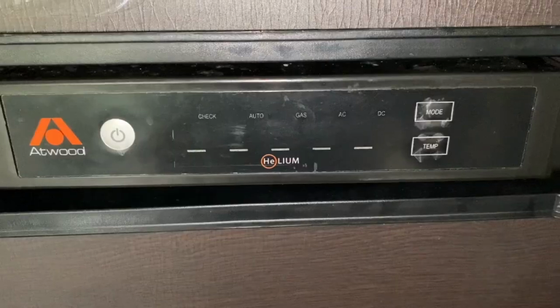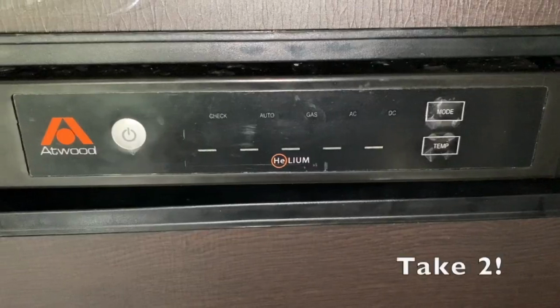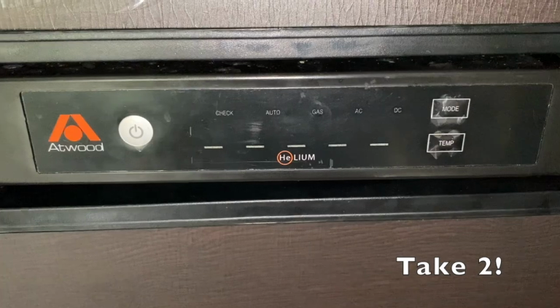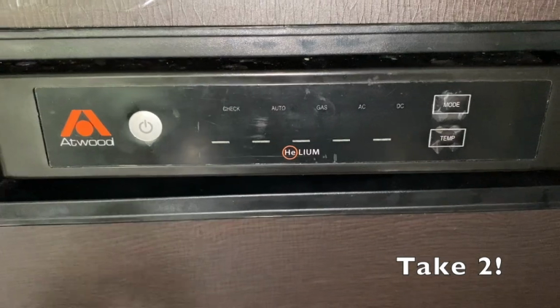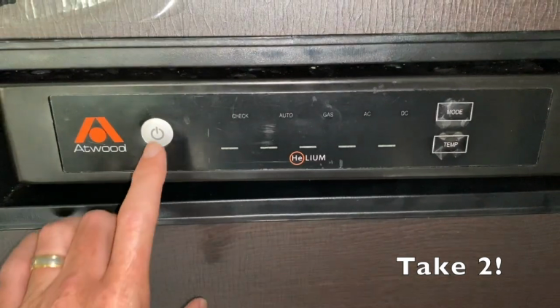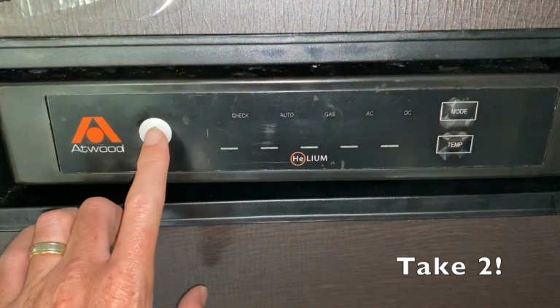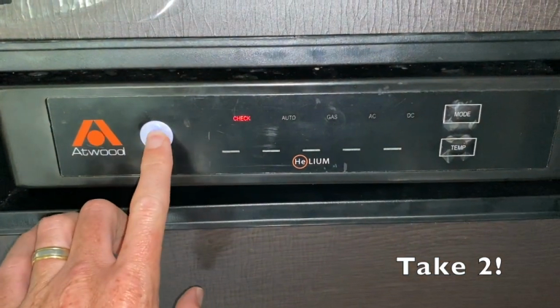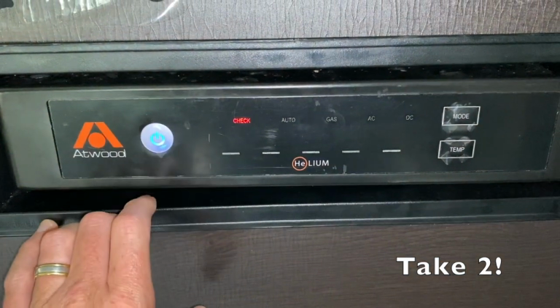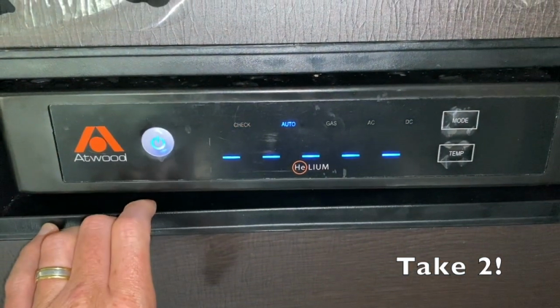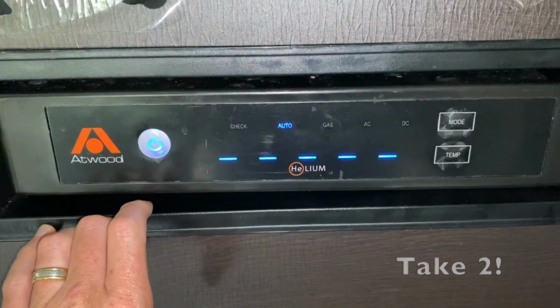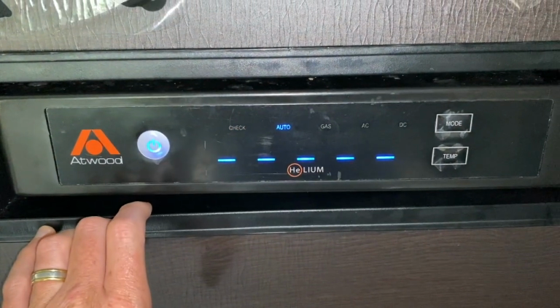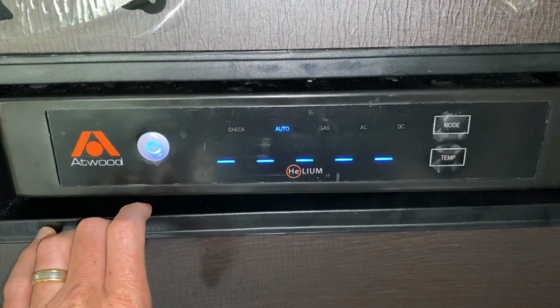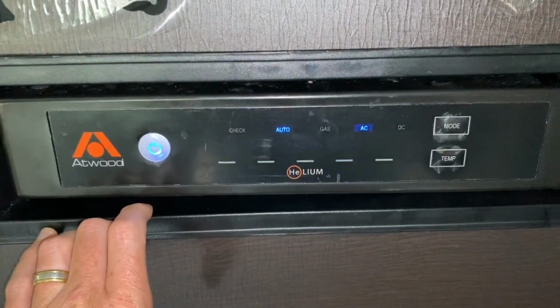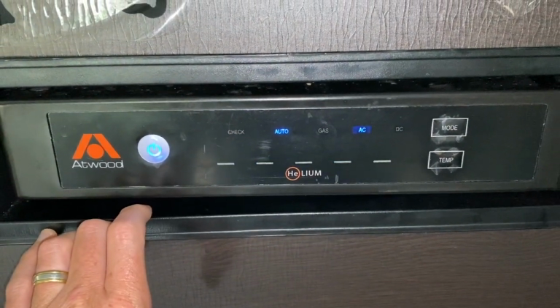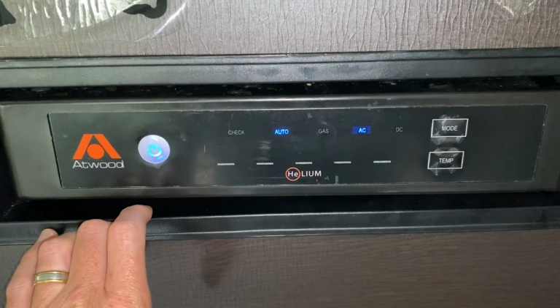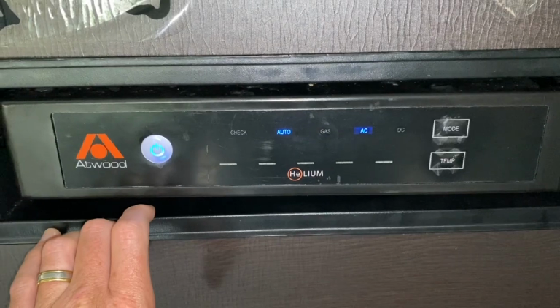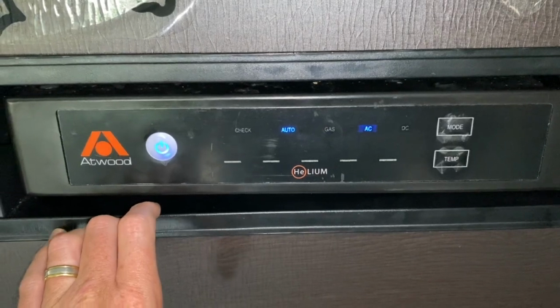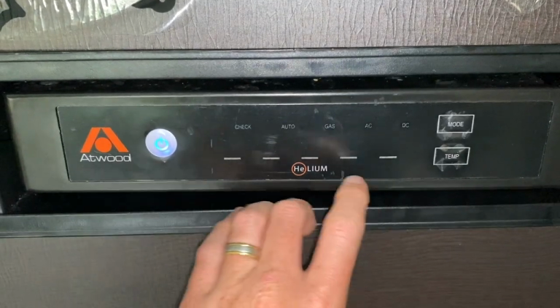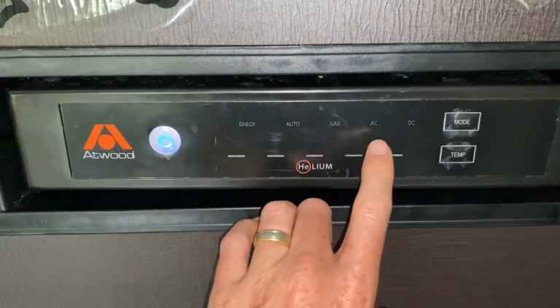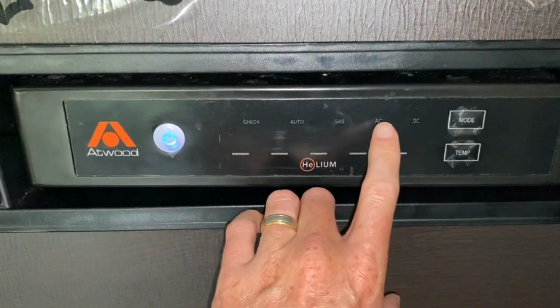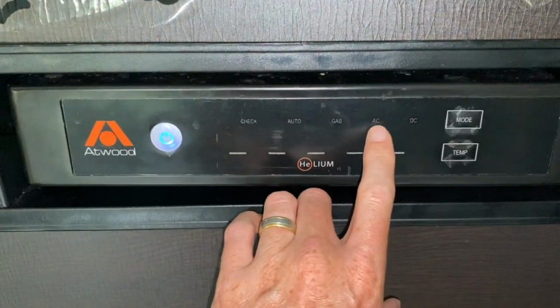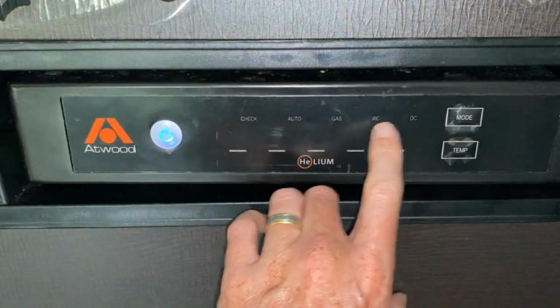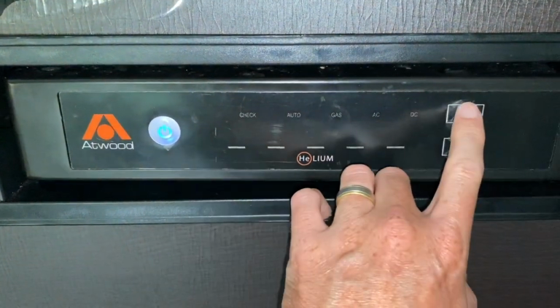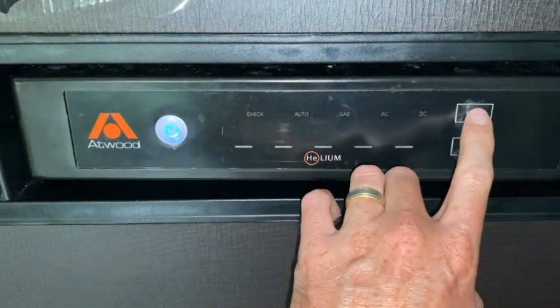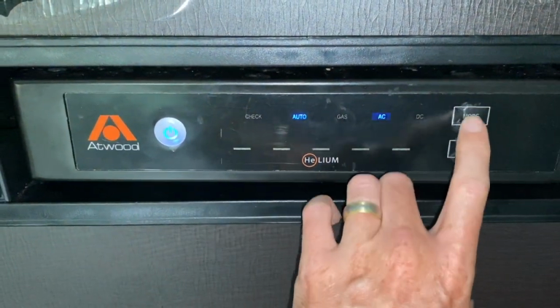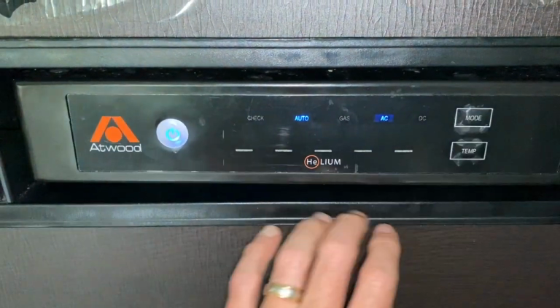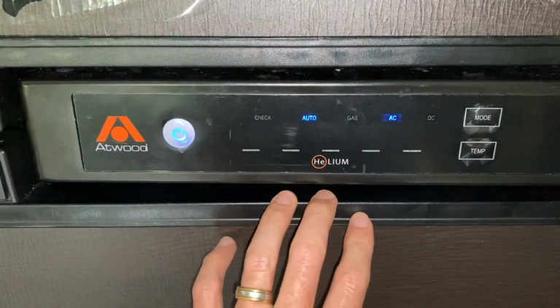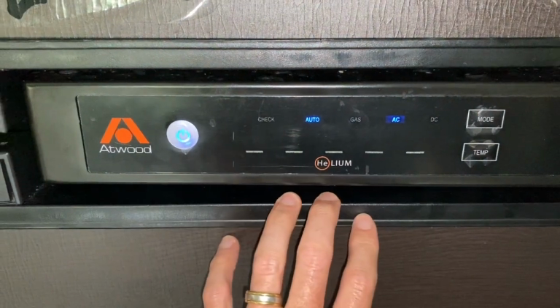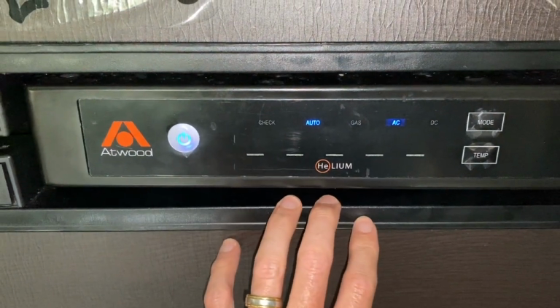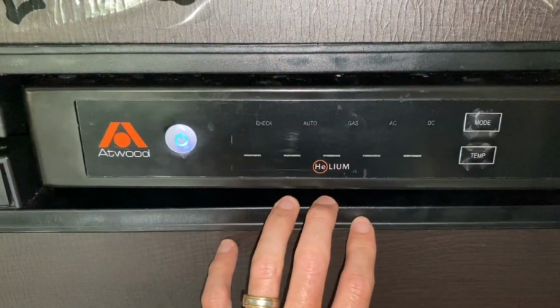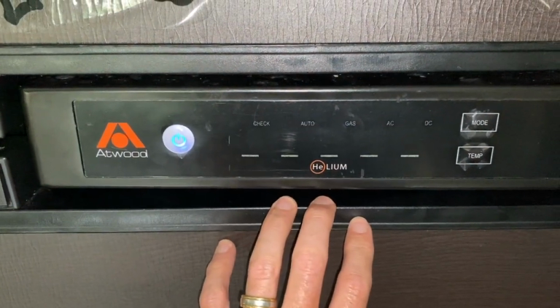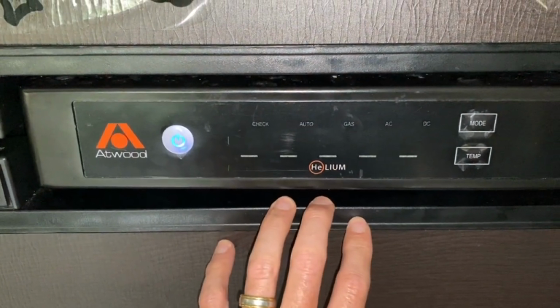Let's see how it works. All right, there we are — we are on electric. So it was just a quick 89 cent fuse.